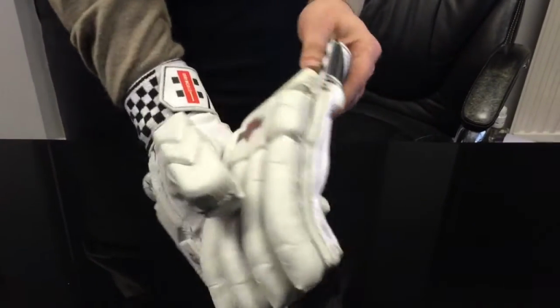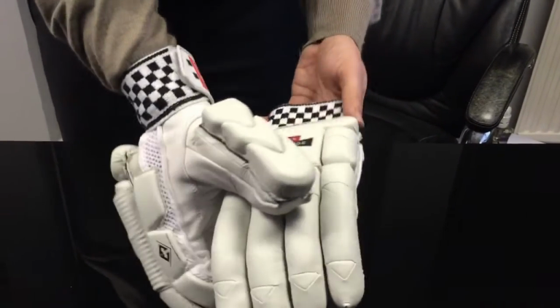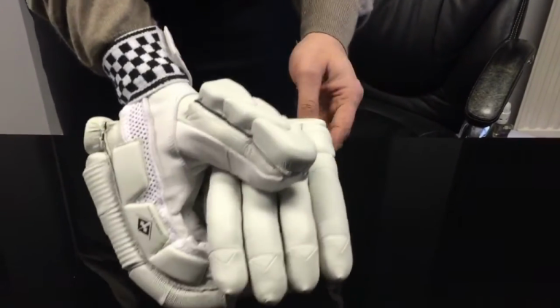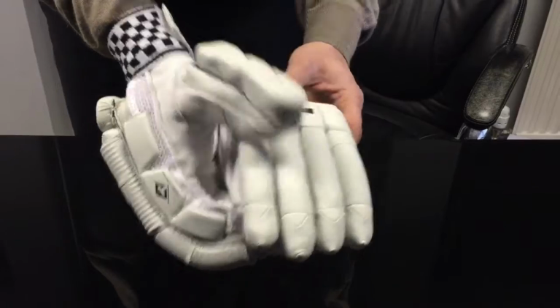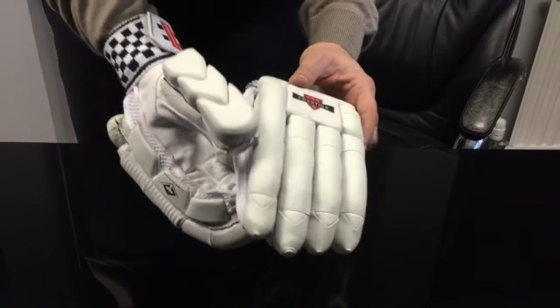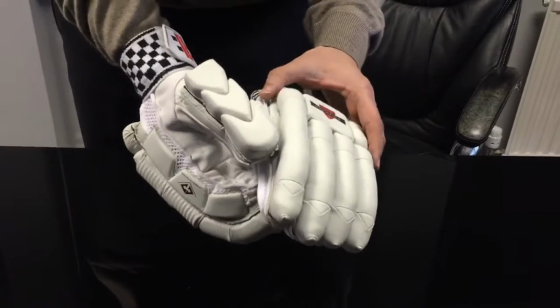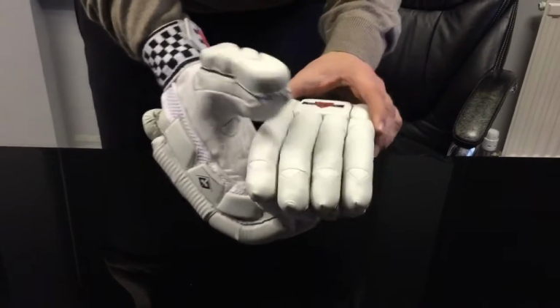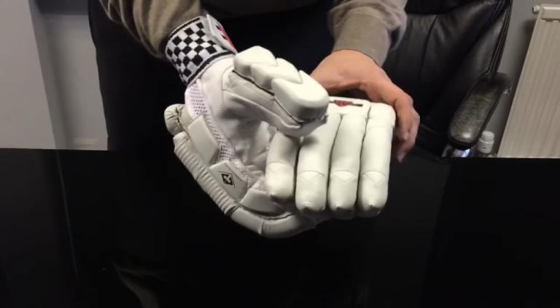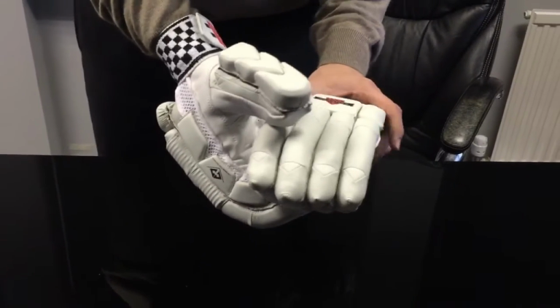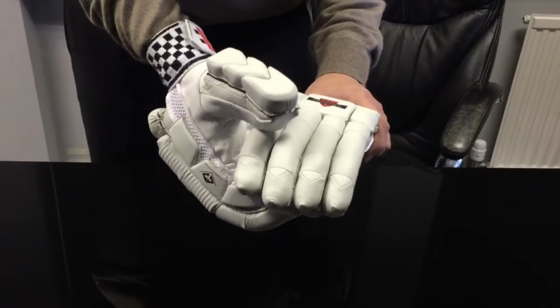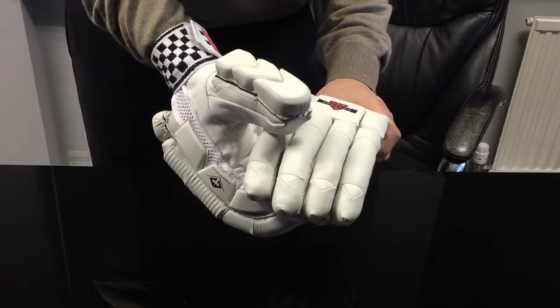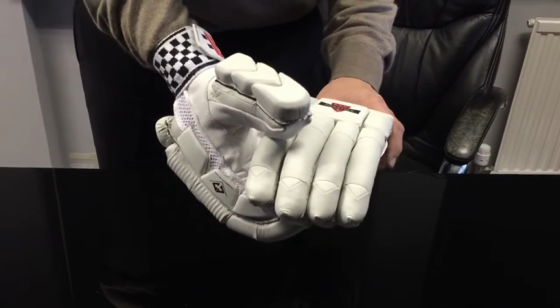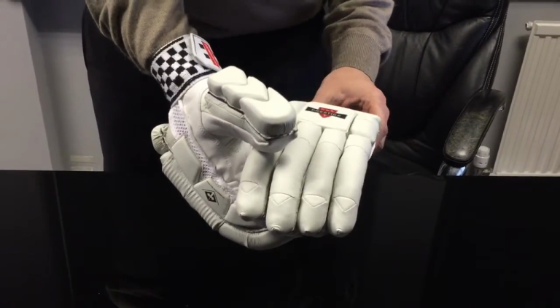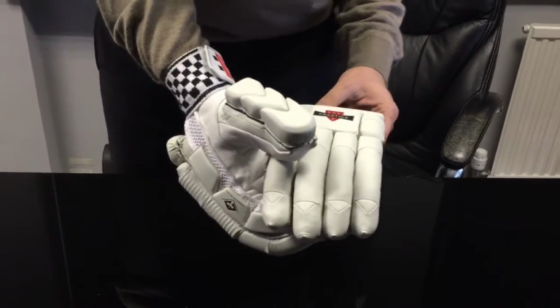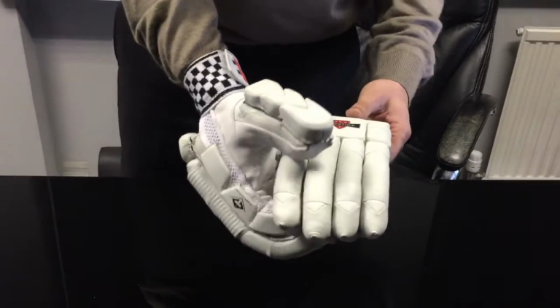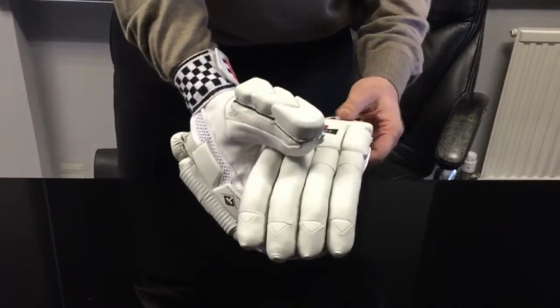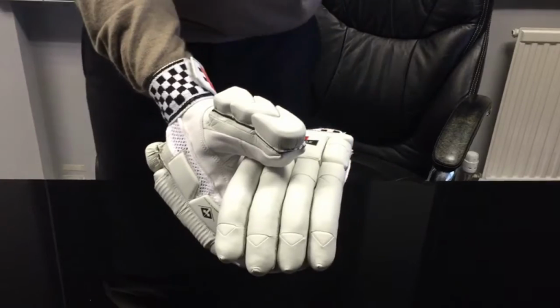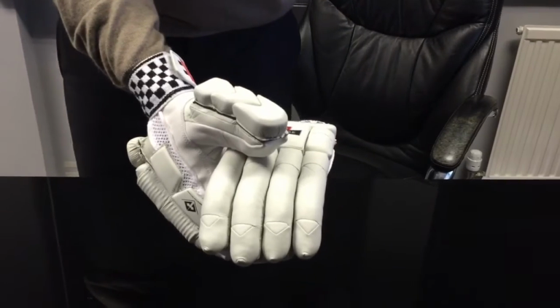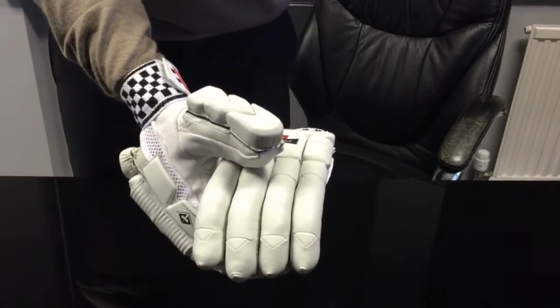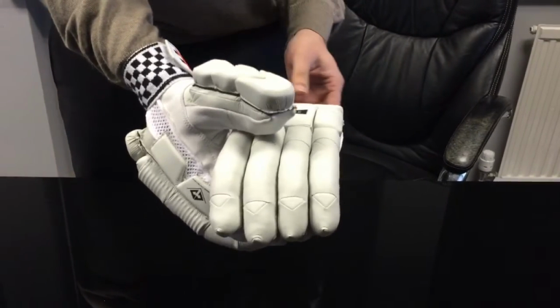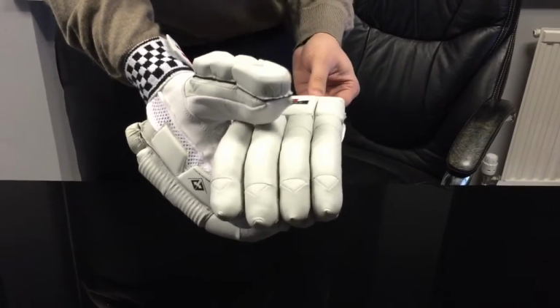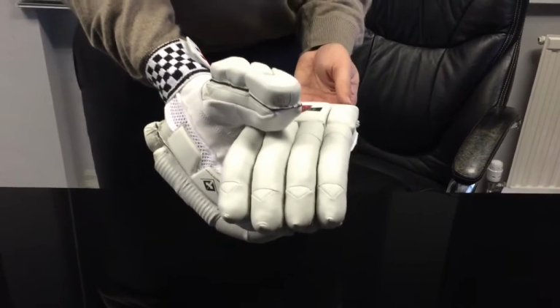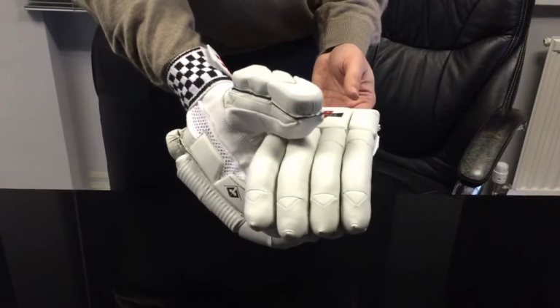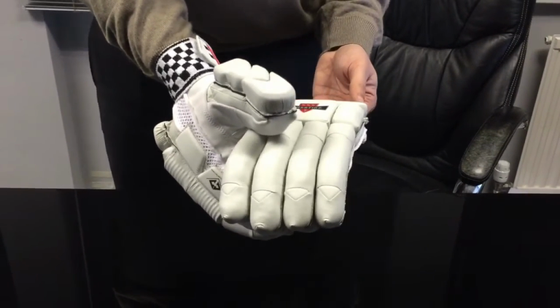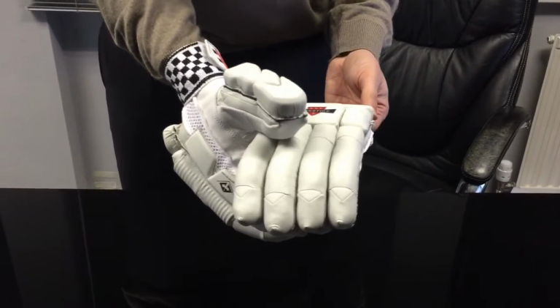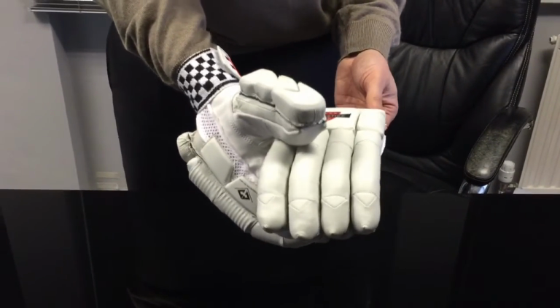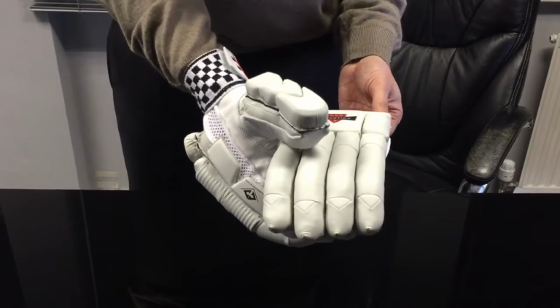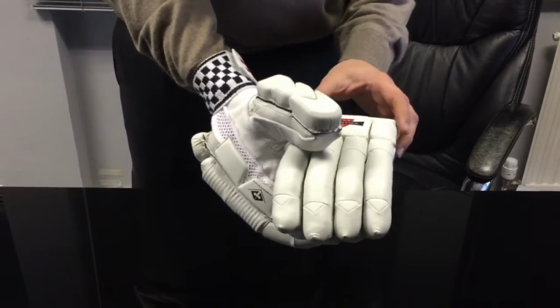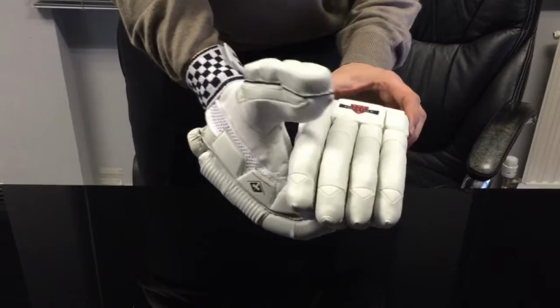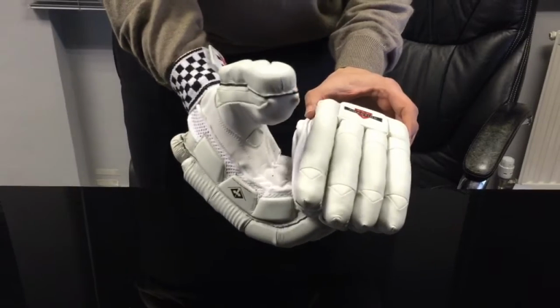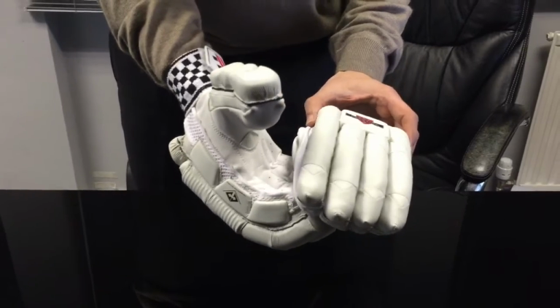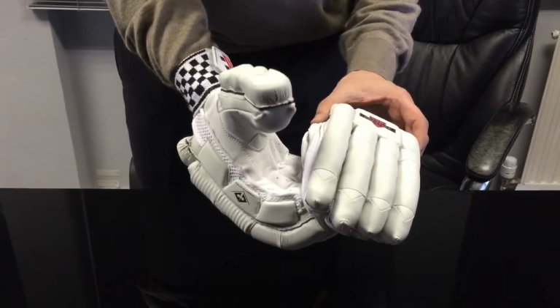These particular ones retail for £50. We have them at £39.99 in a variety of sizes, starting from youth, men's, large men's, left-hand and right-hand.